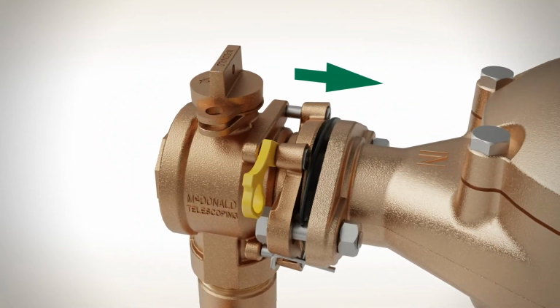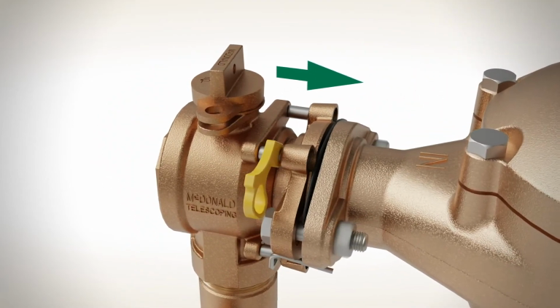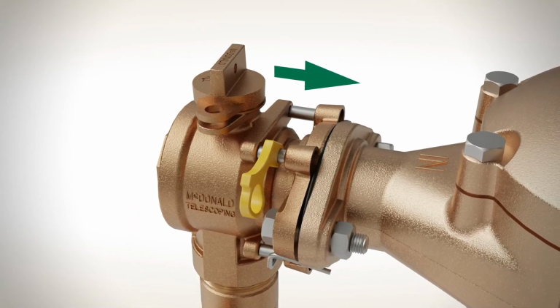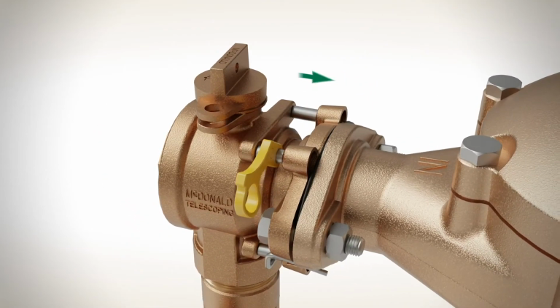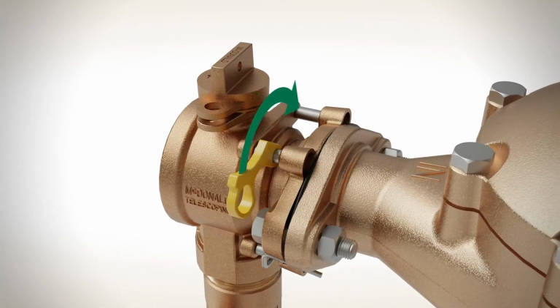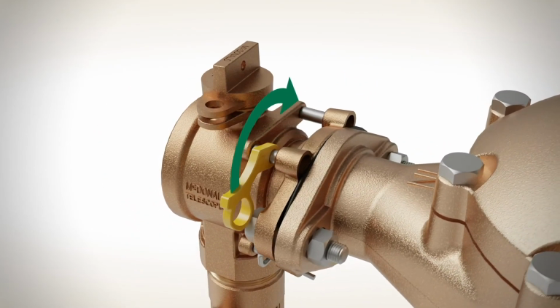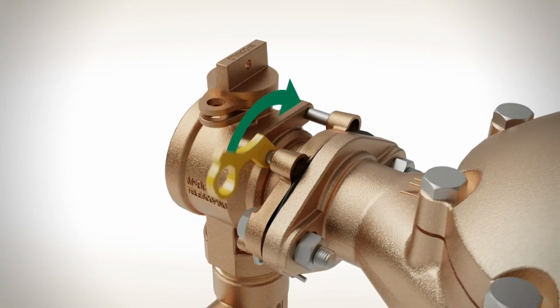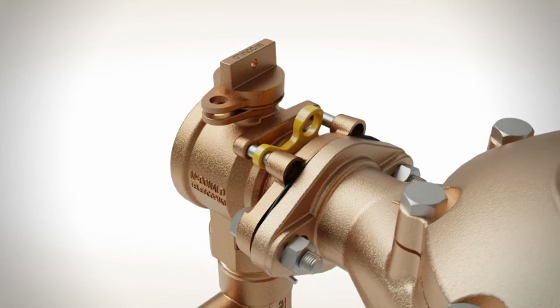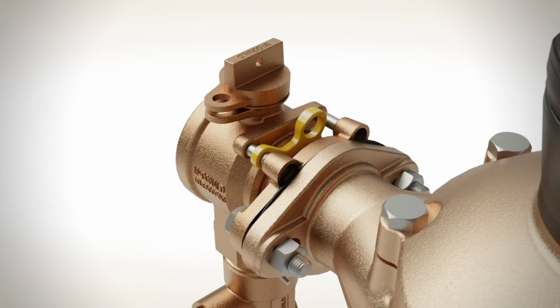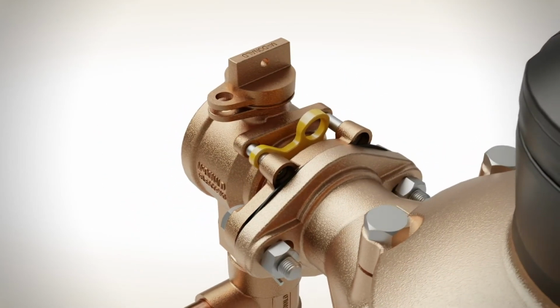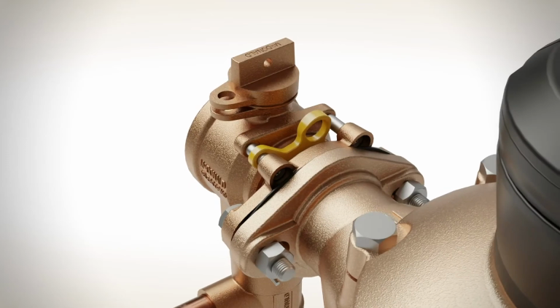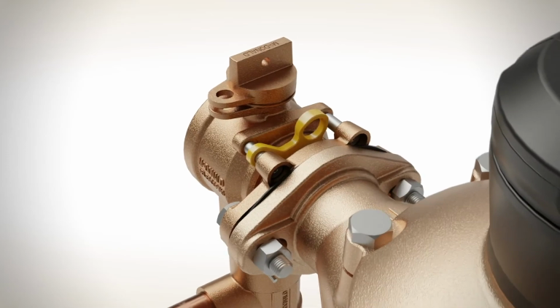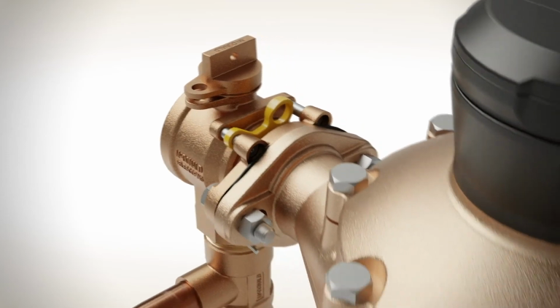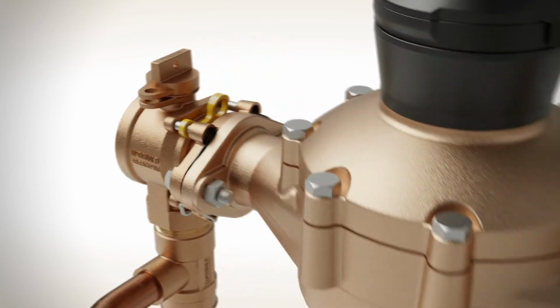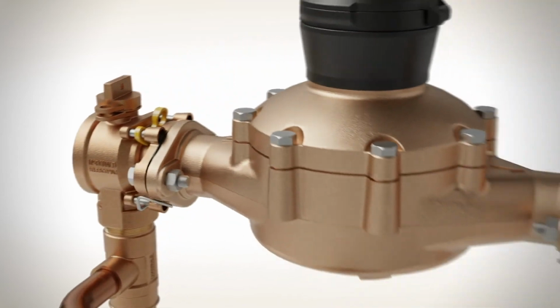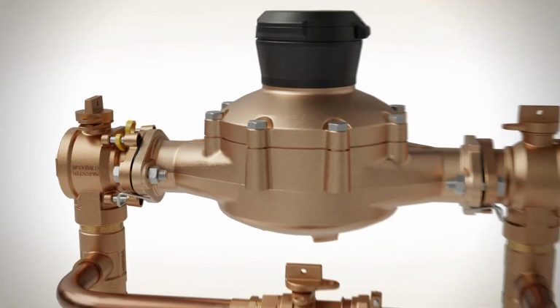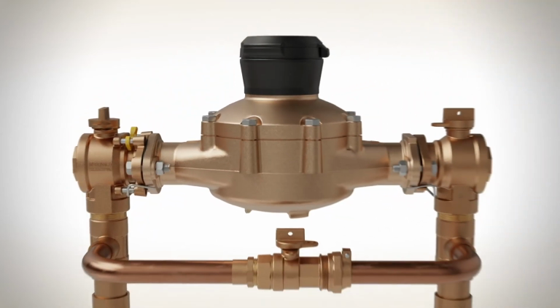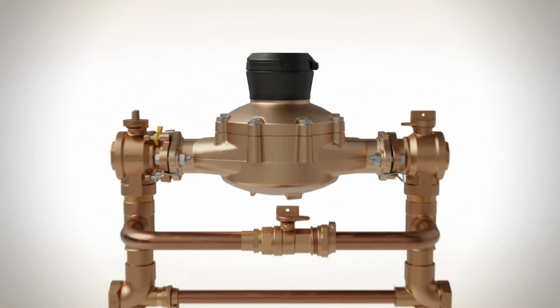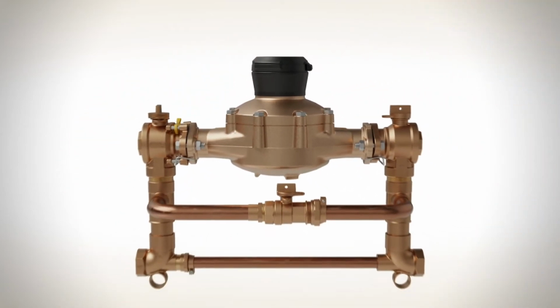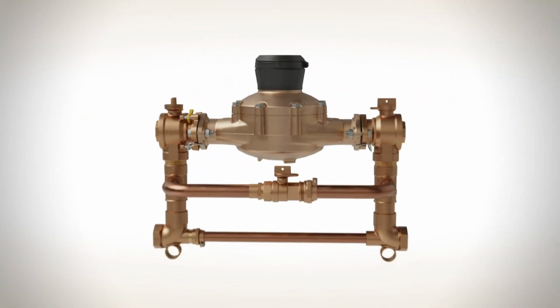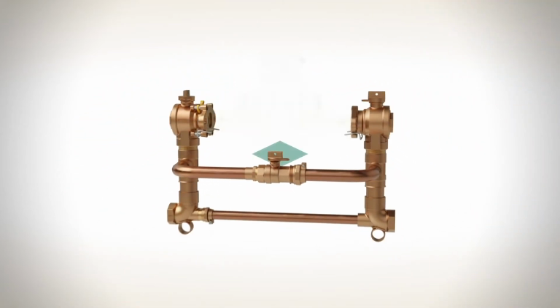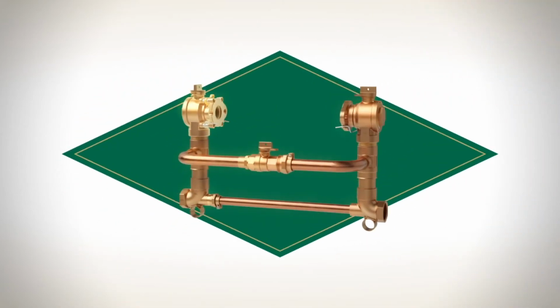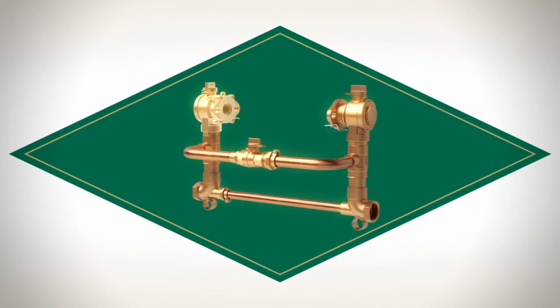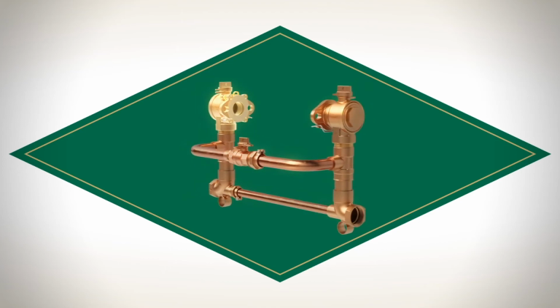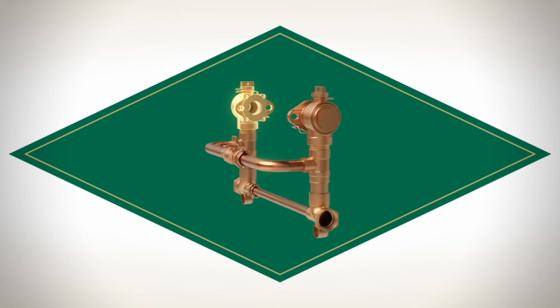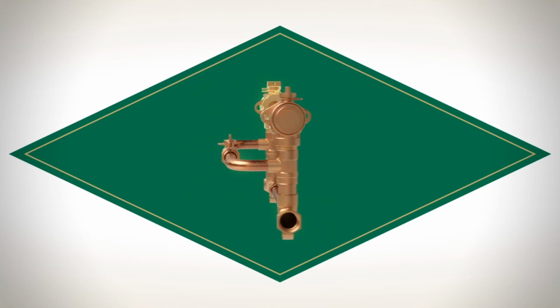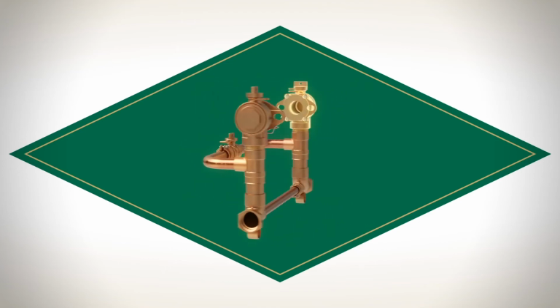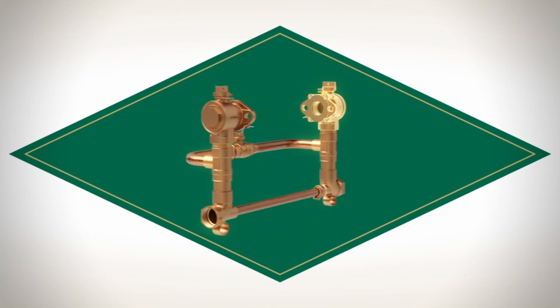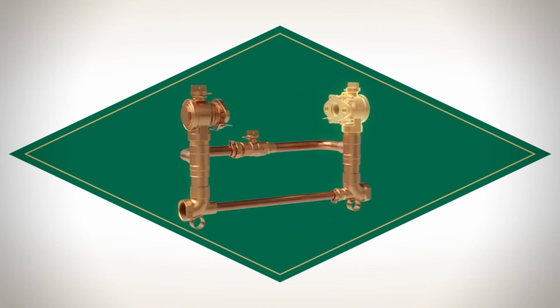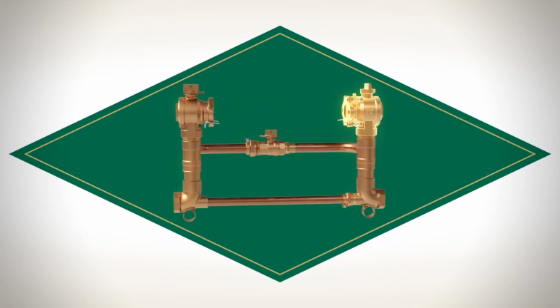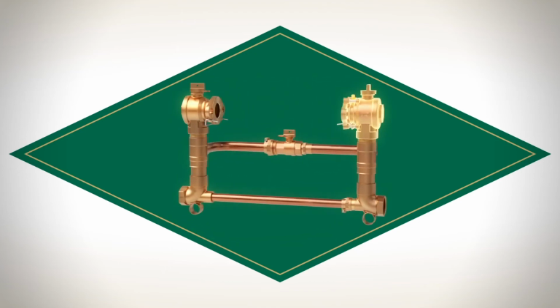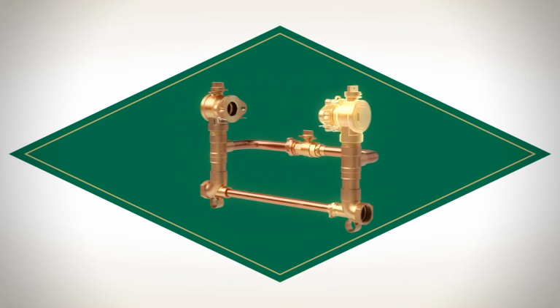Then flip the spacer back into place to secure proper meter spacing, and you're good to go. Work smarter, not harder, by stocking AY MacDonald's Telescoping Meter Flange Ball Valve and Meter Setters today.